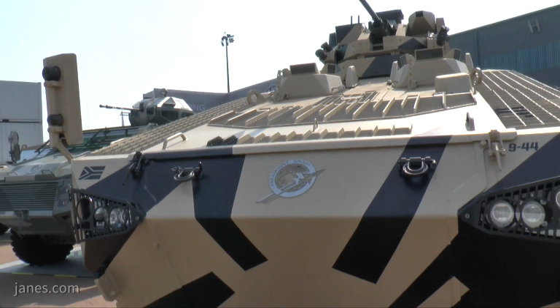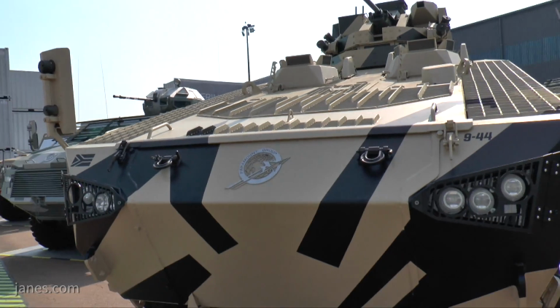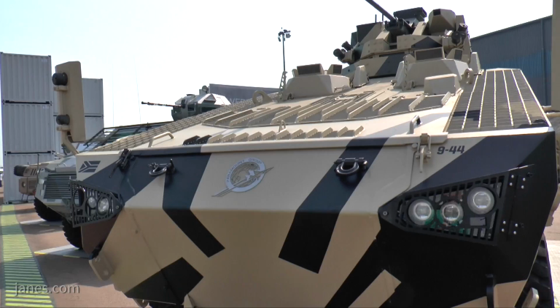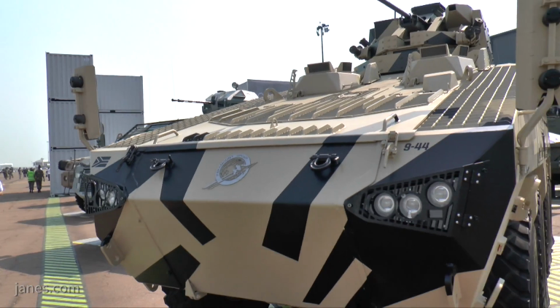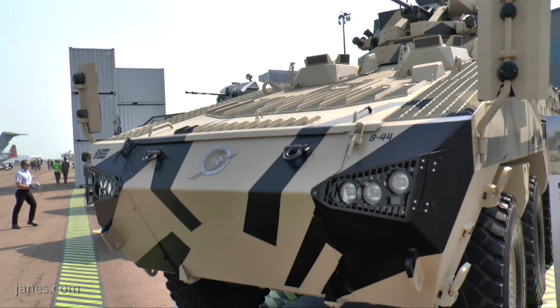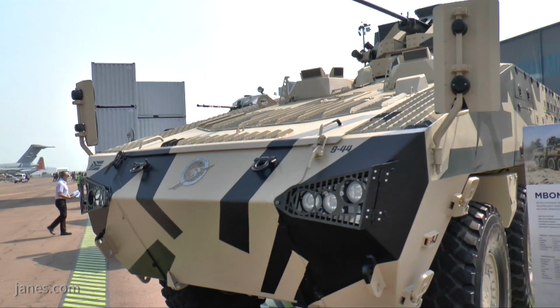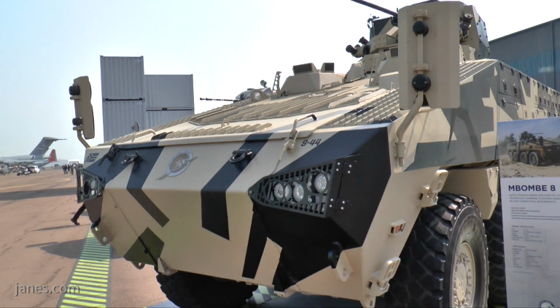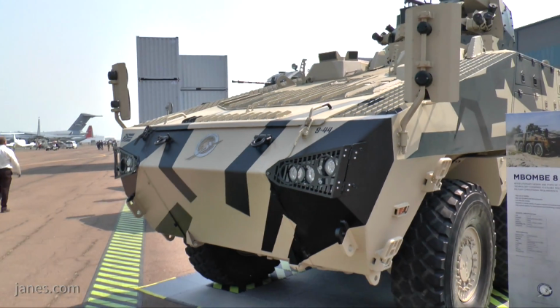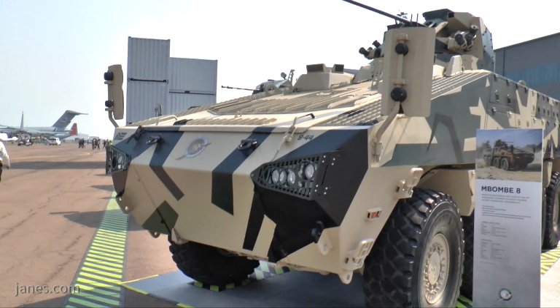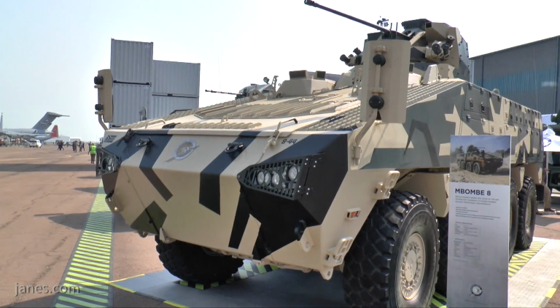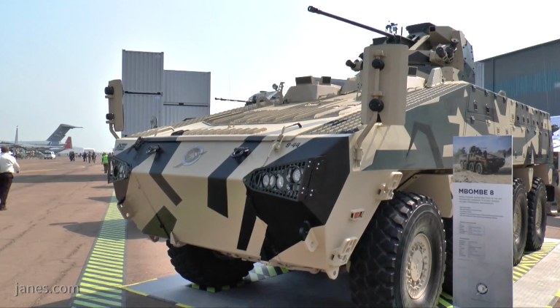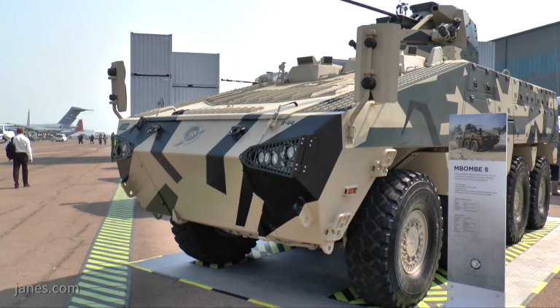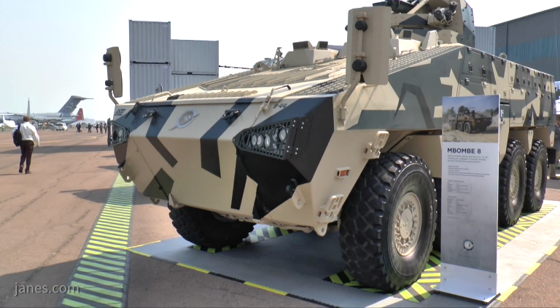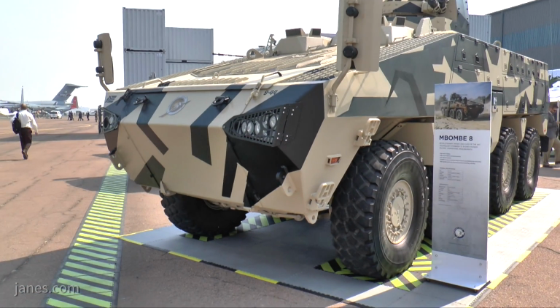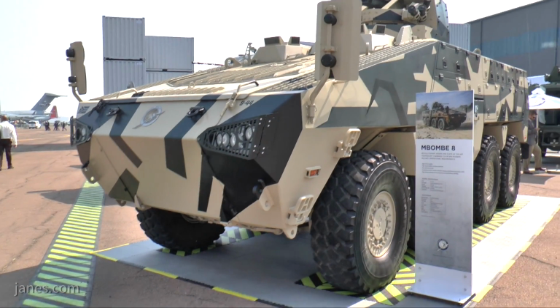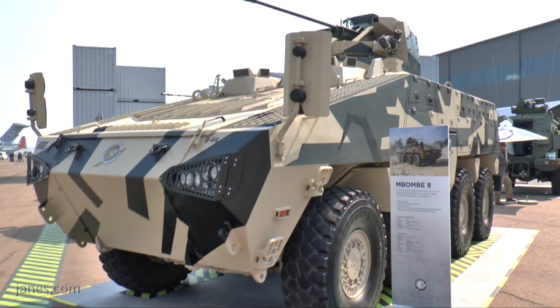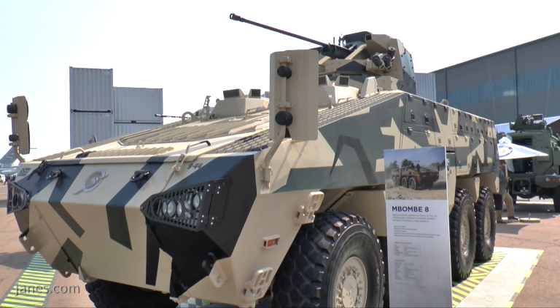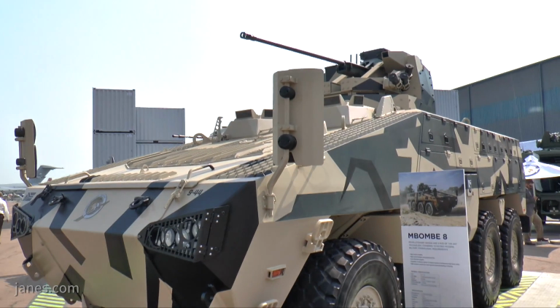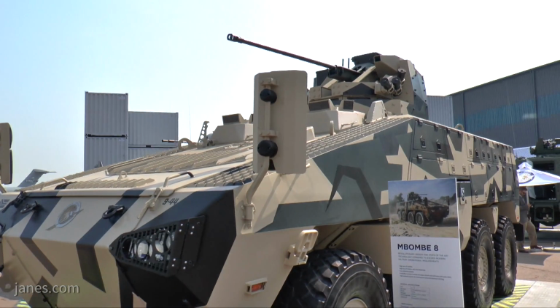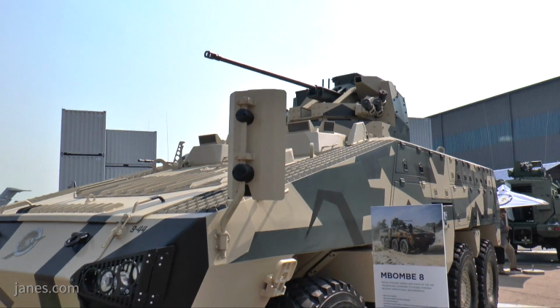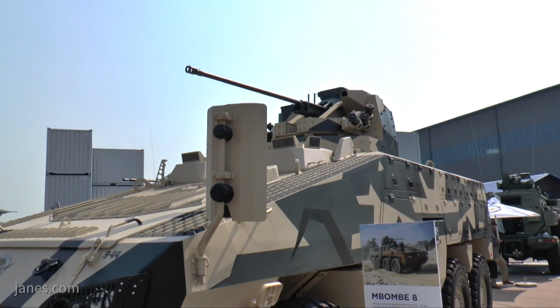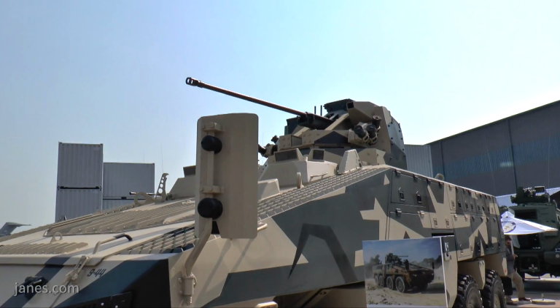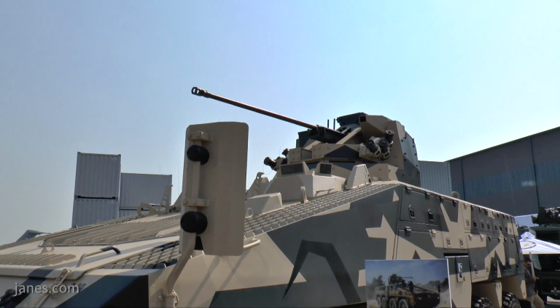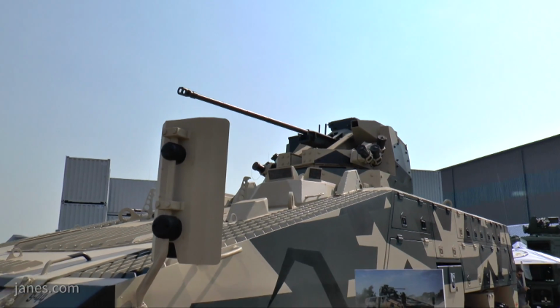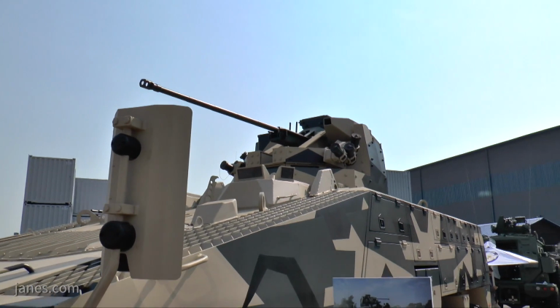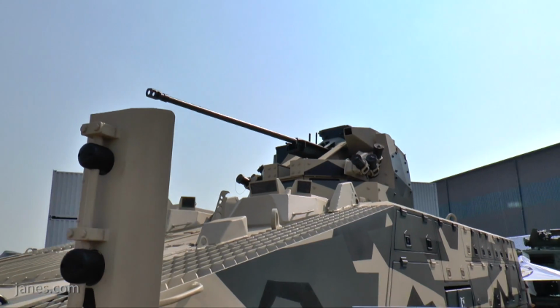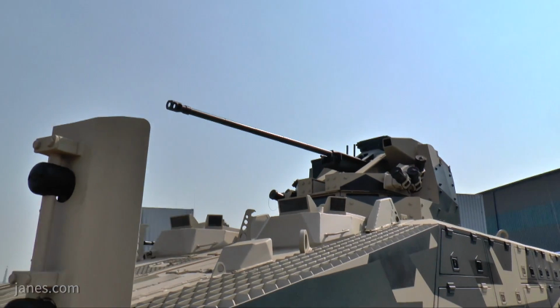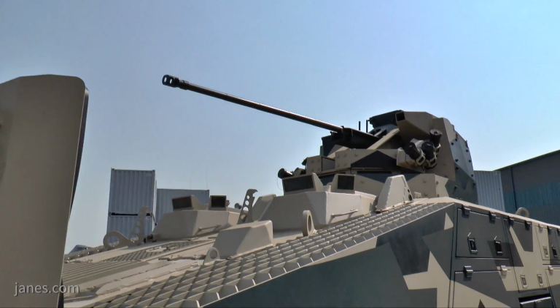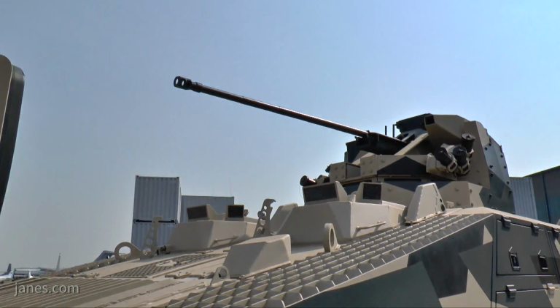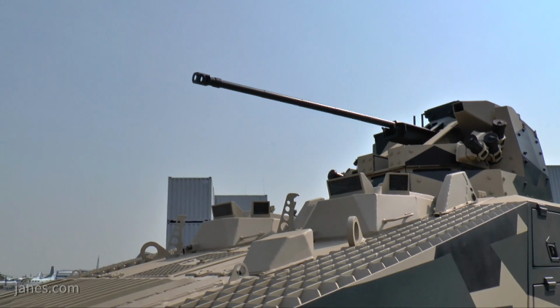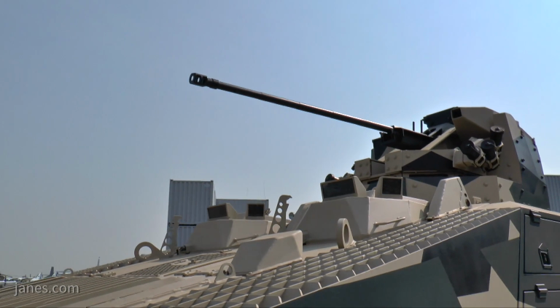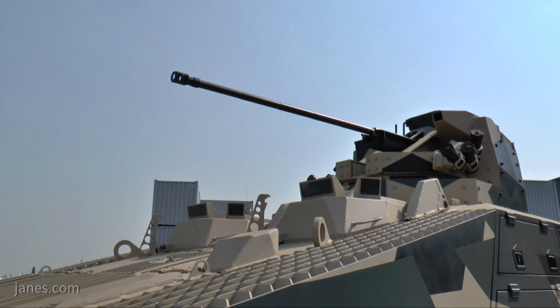It has been developed, like all Paramount vehicles, using independent research and development funding in response to market requirements for a vehicle with more mobility, a higher level of protection, more volume, and more payload.